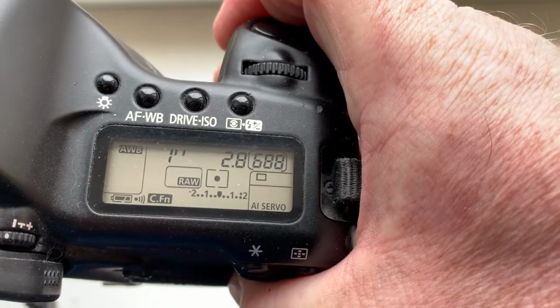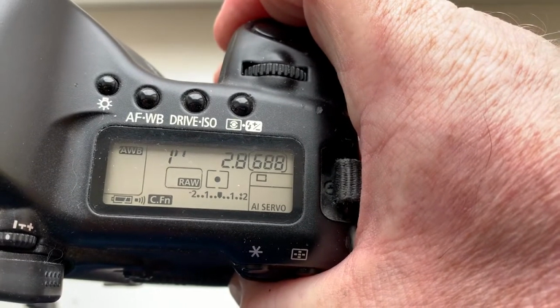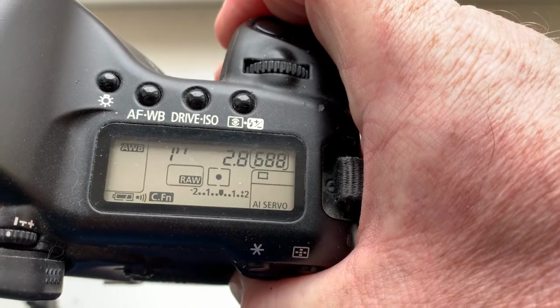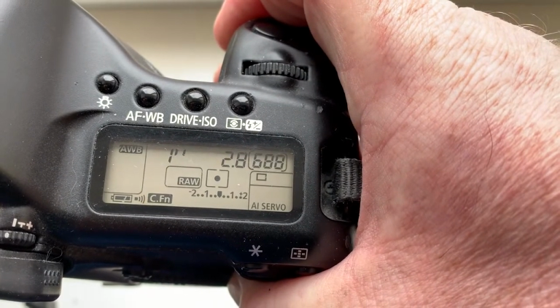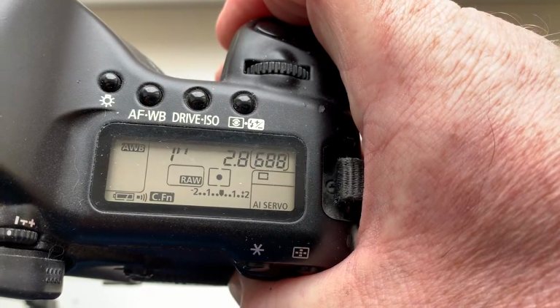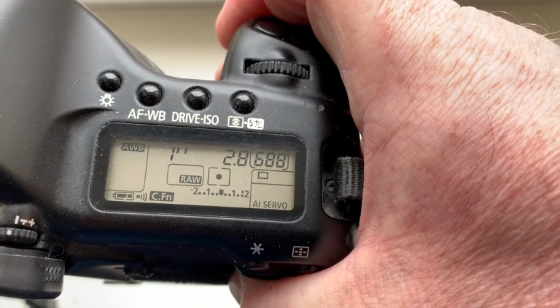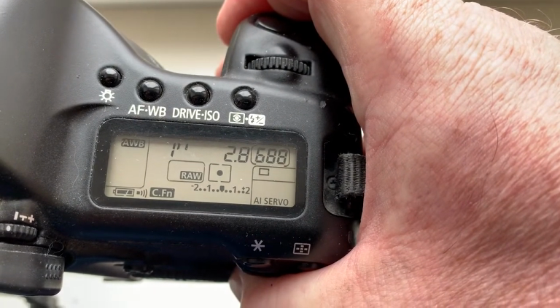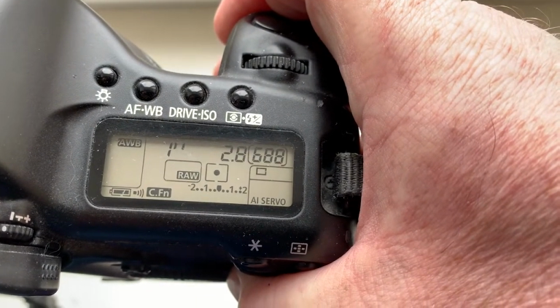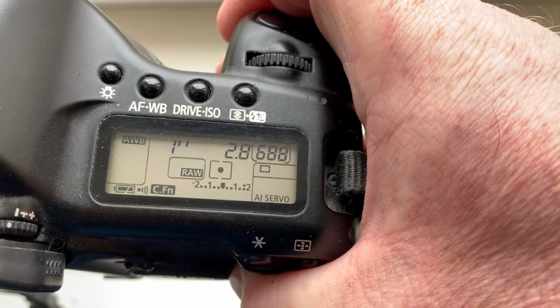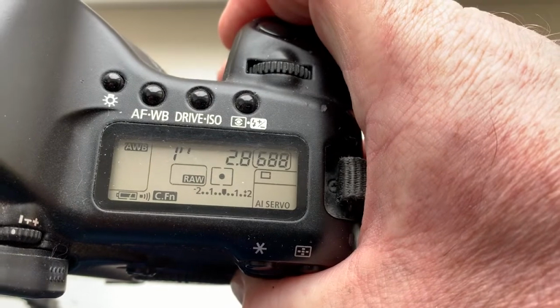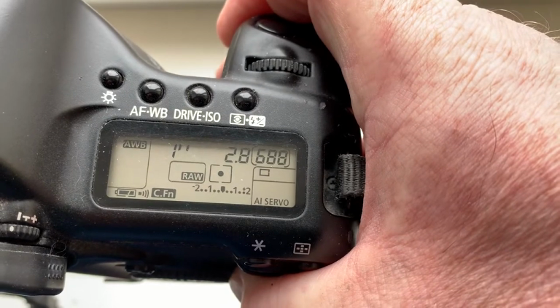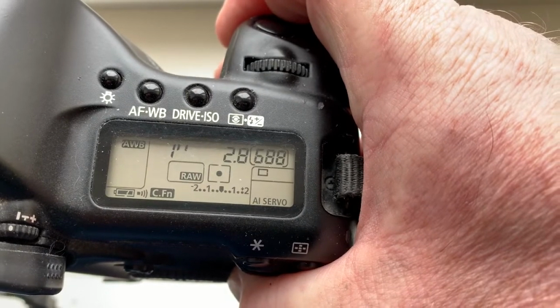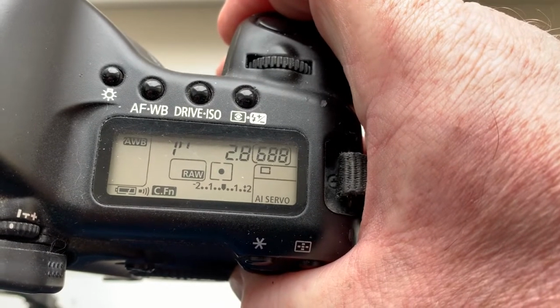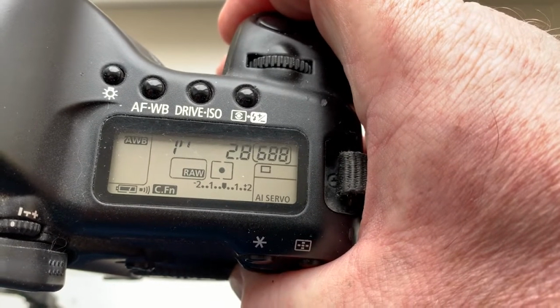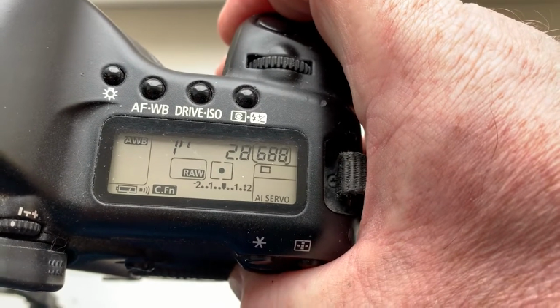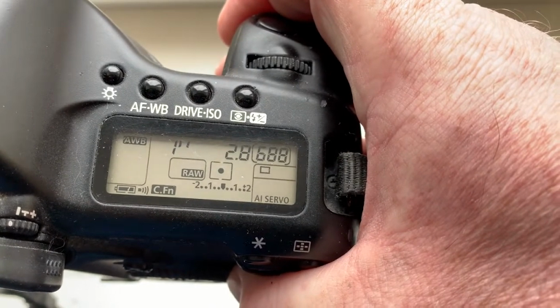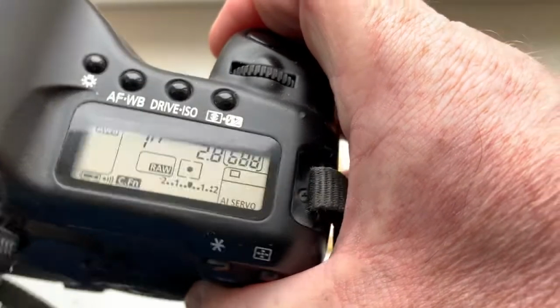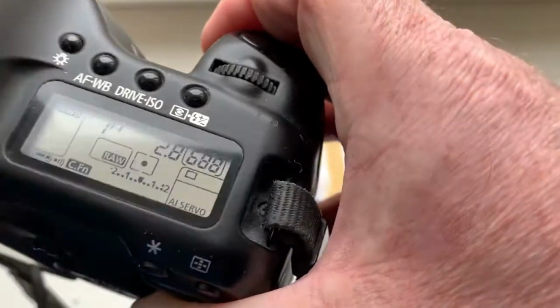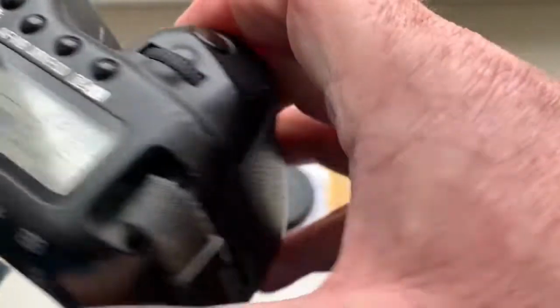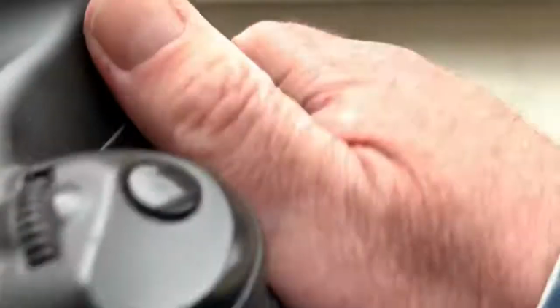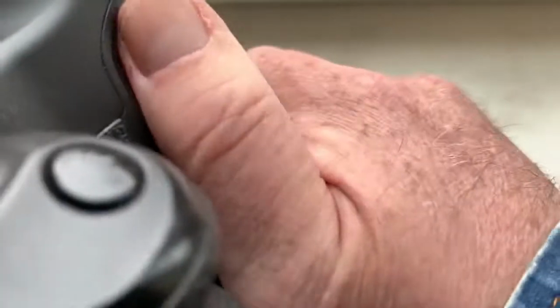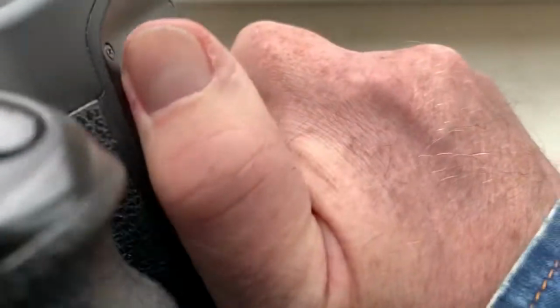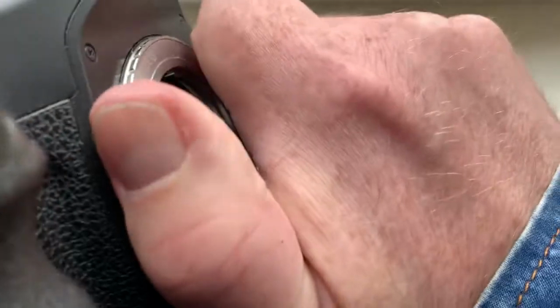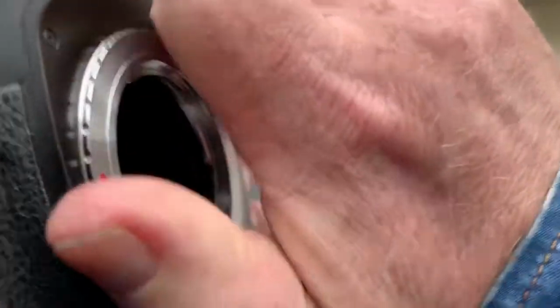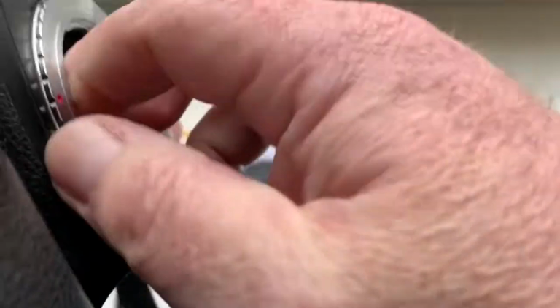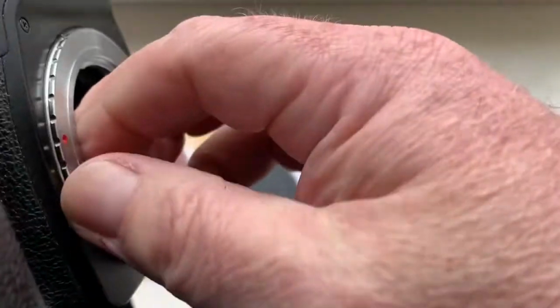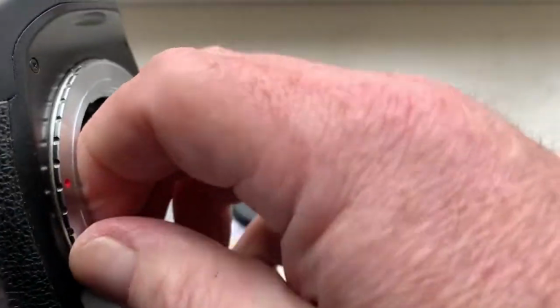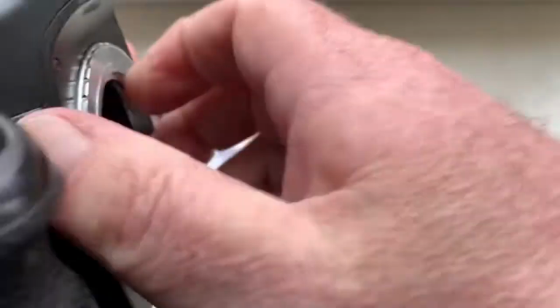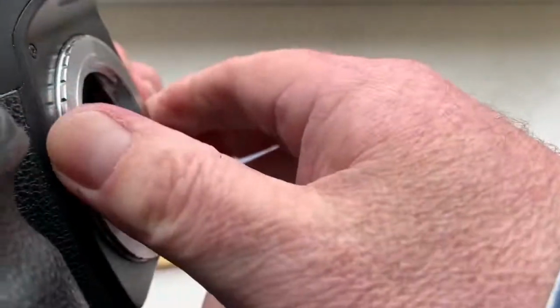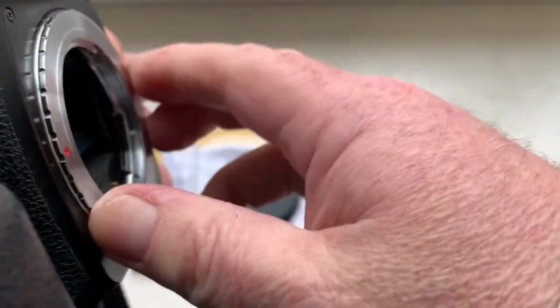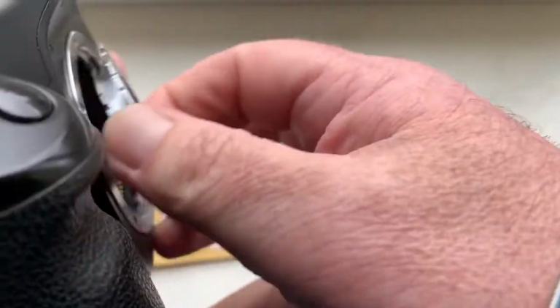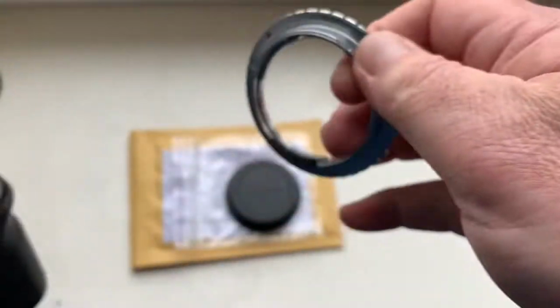You can always reprogram the chip from our programming instructions and from my video instructions. If you have any questions, please write me on my email.